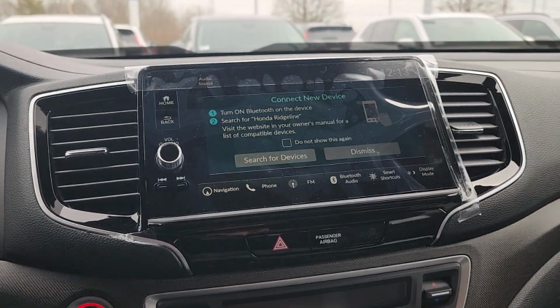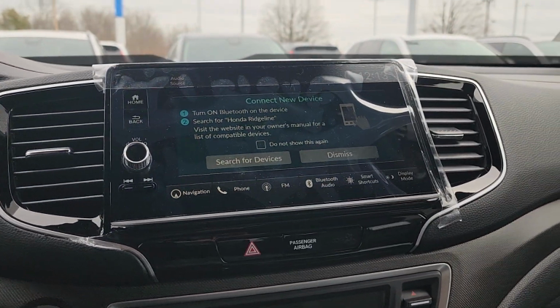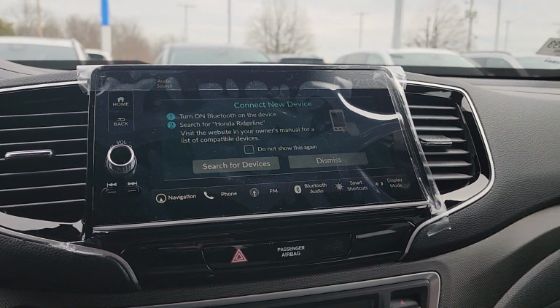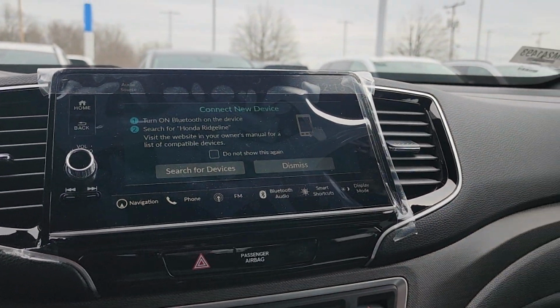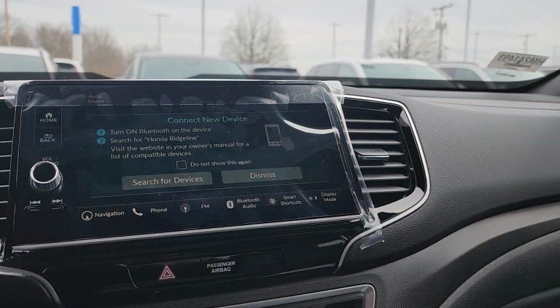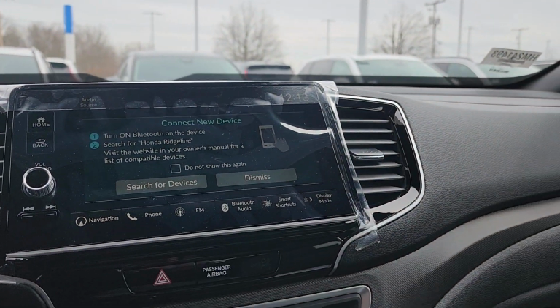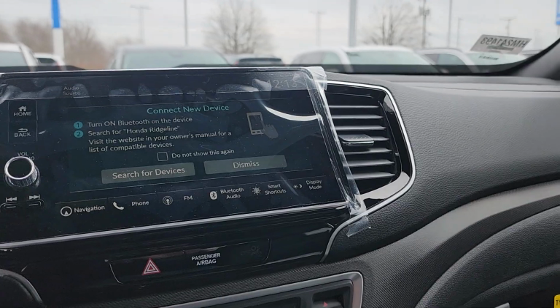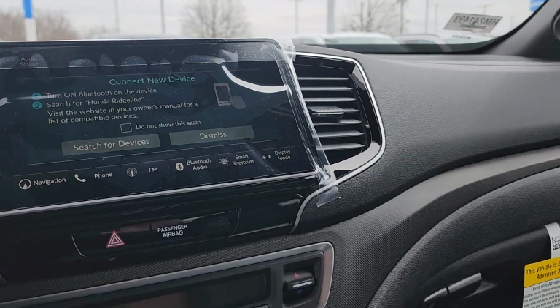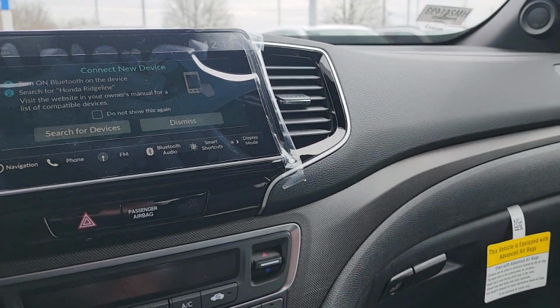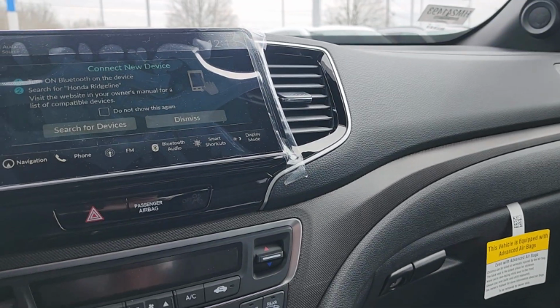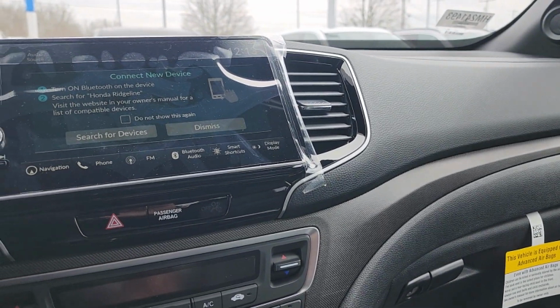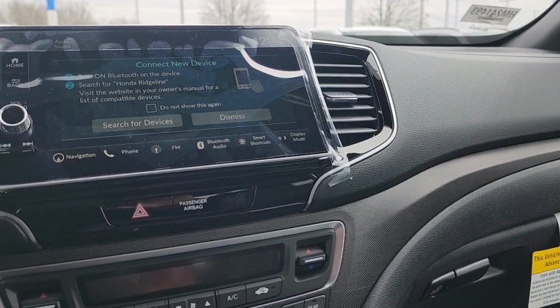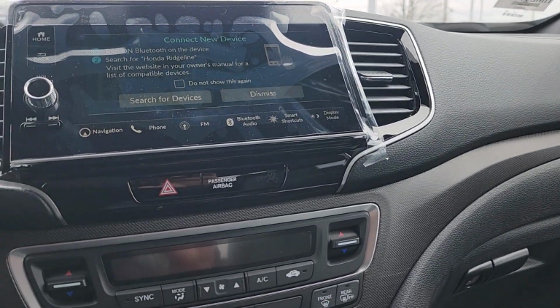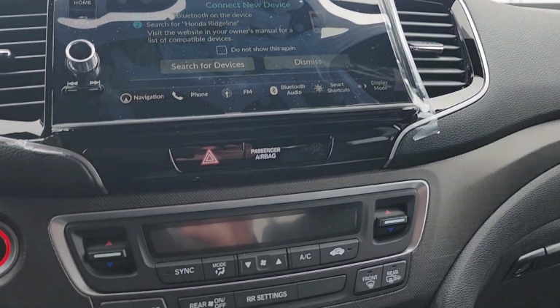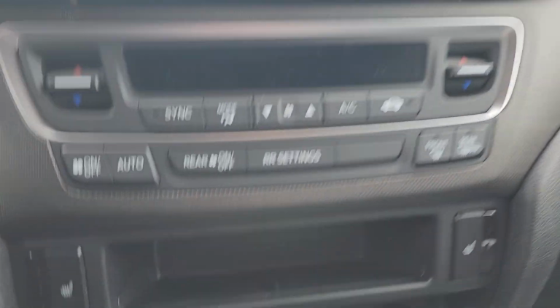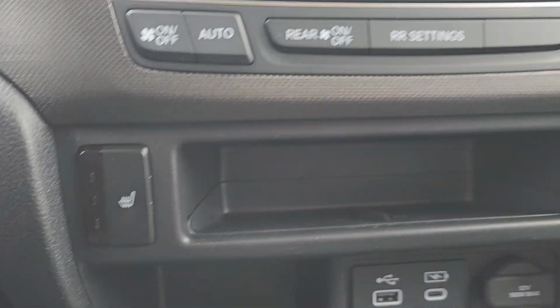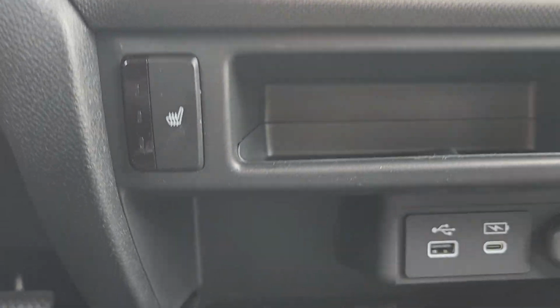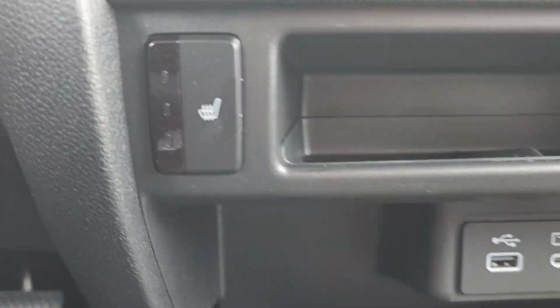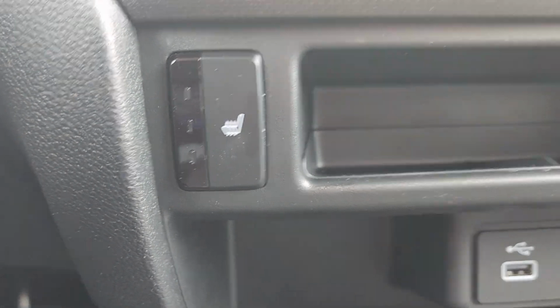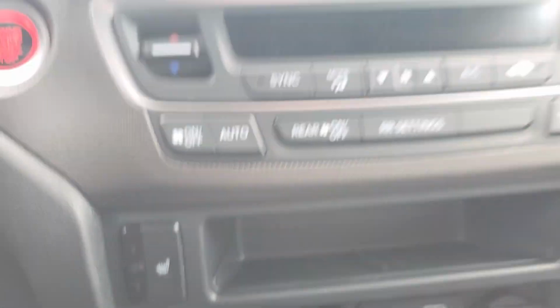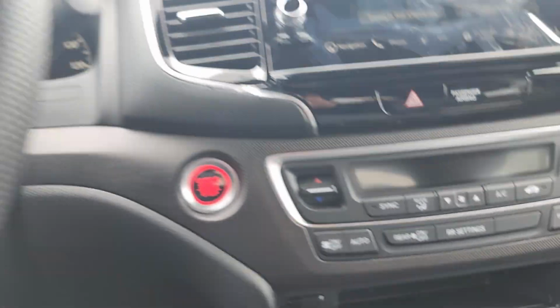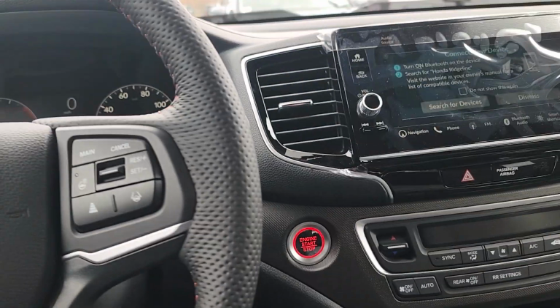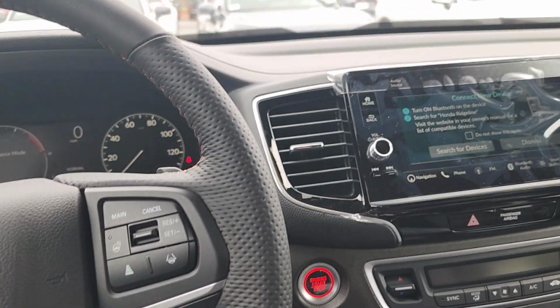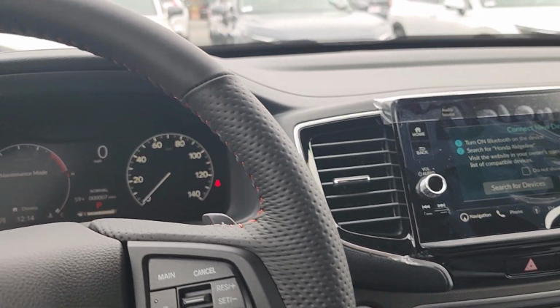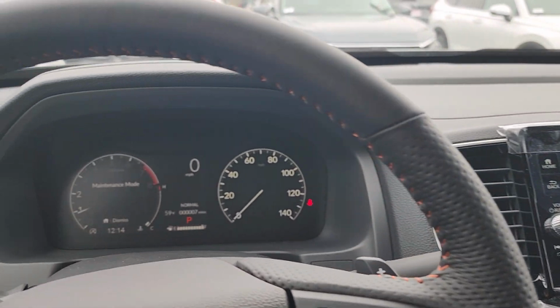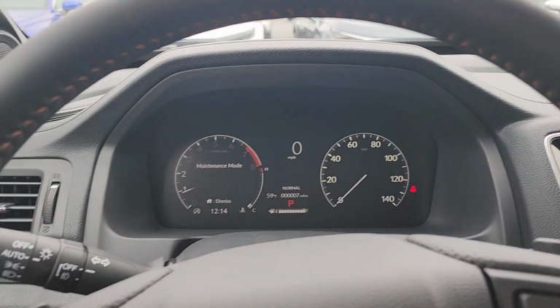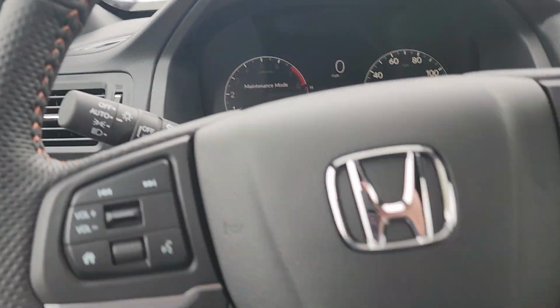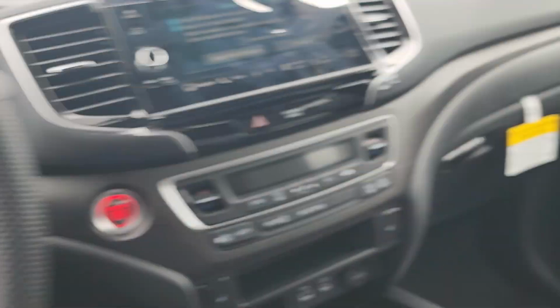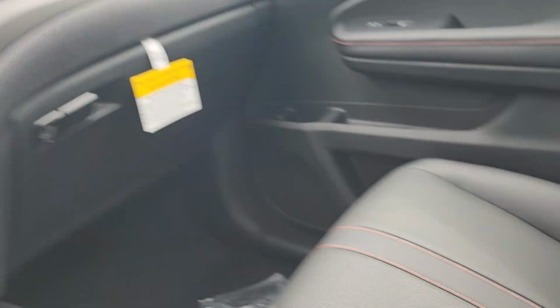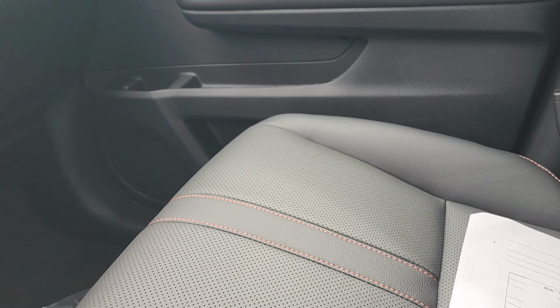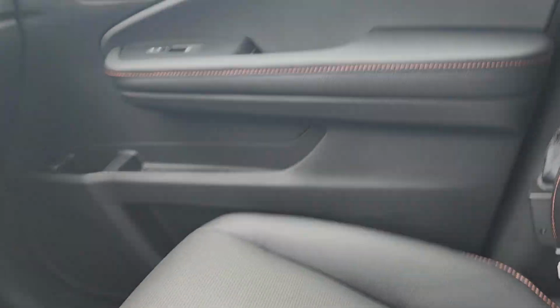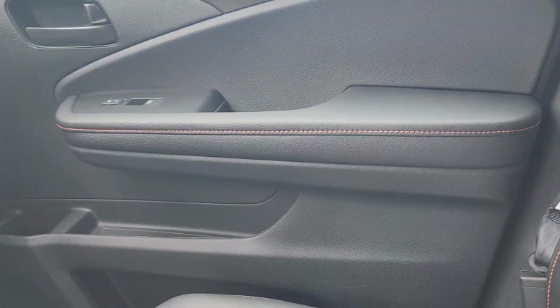This is something I really wish I had in mine — I bought an RTL-E last year and it doesn't have that. I really wish it did. You also have heated seats here, and you can see the orange stitching continues around to the interior here and over there.